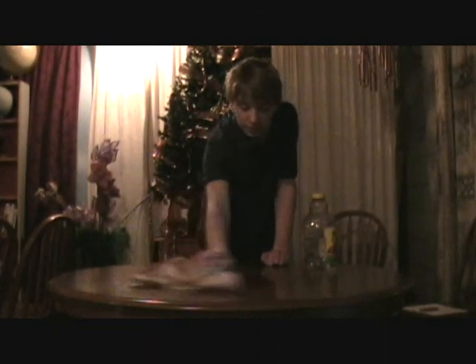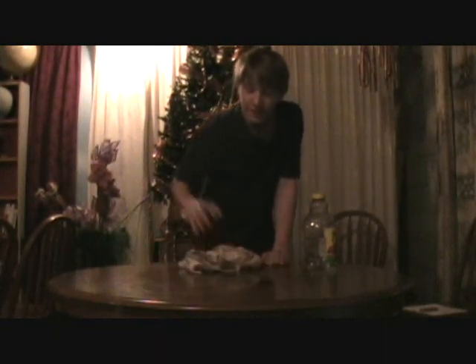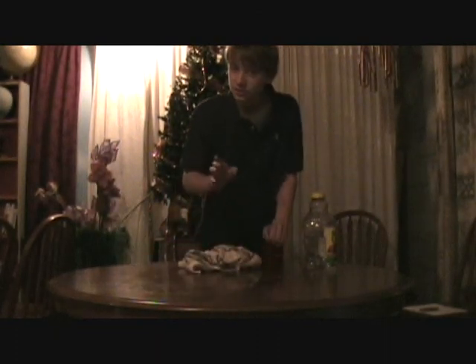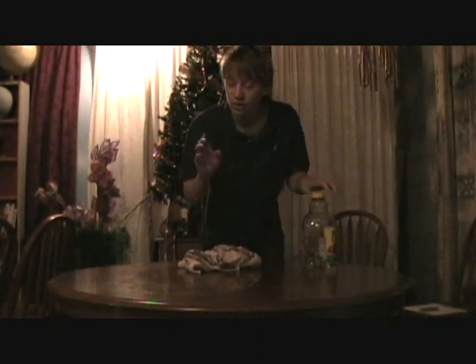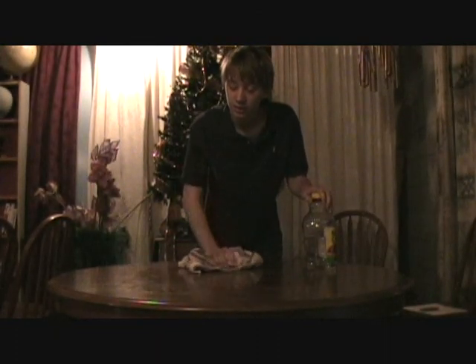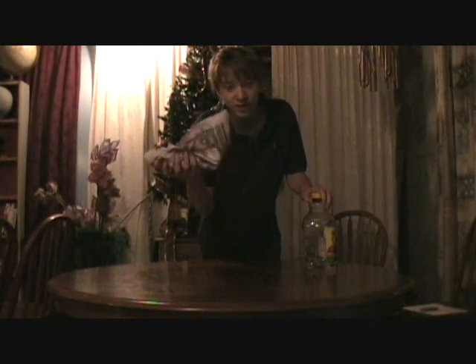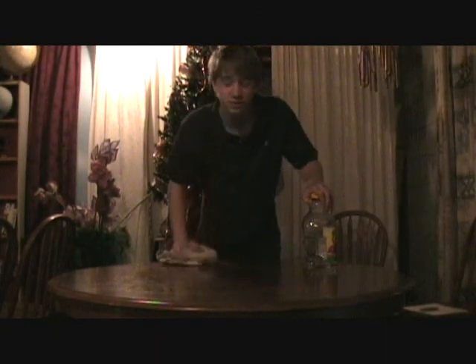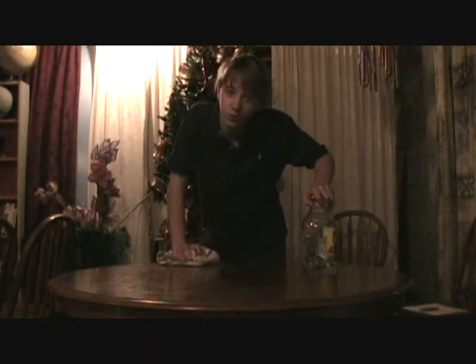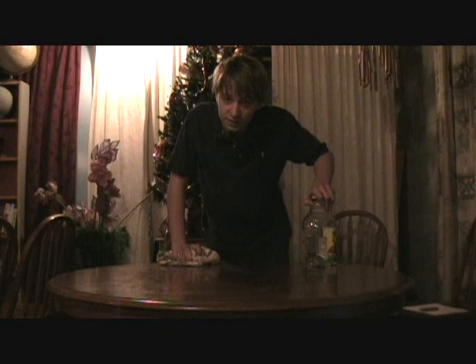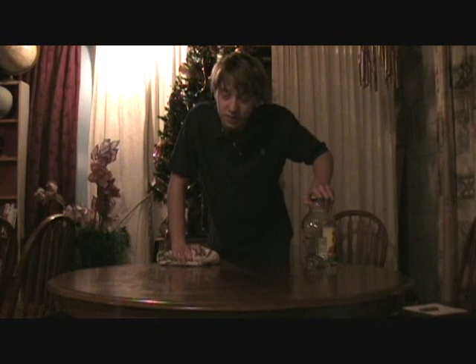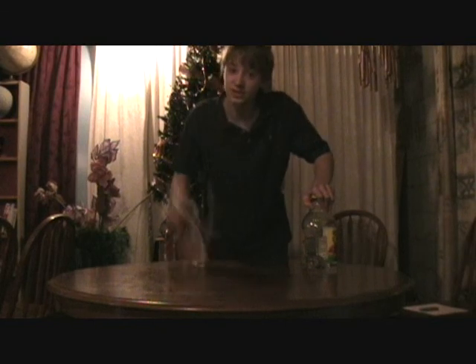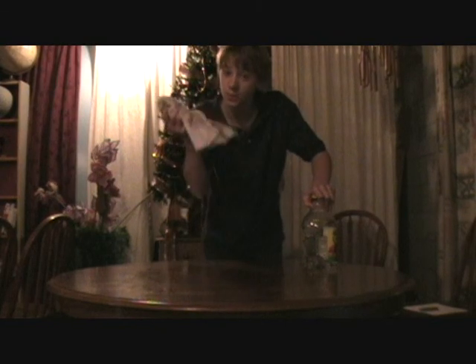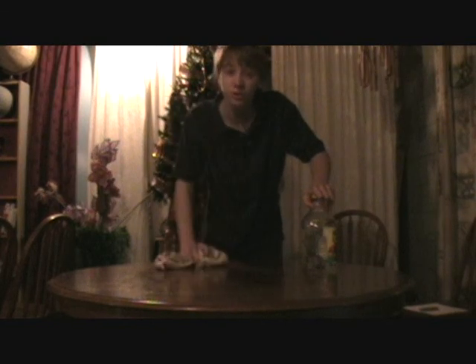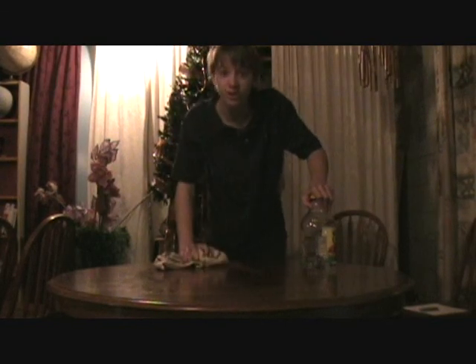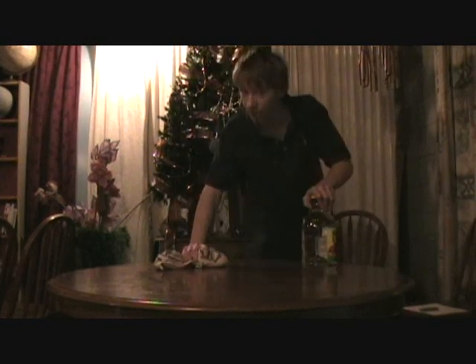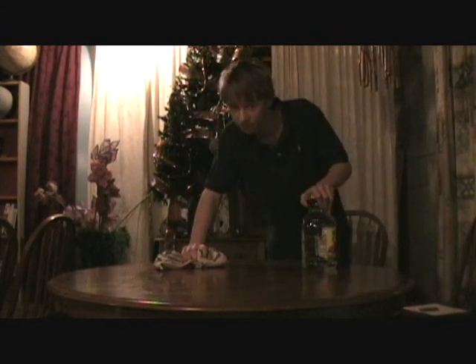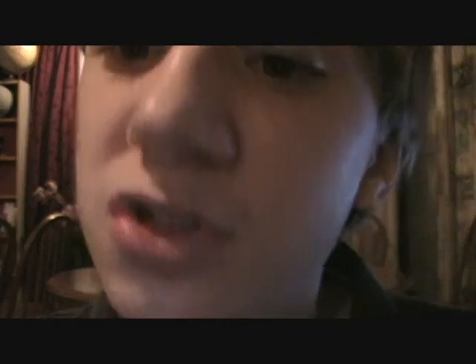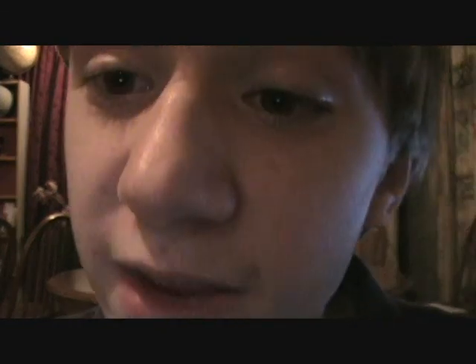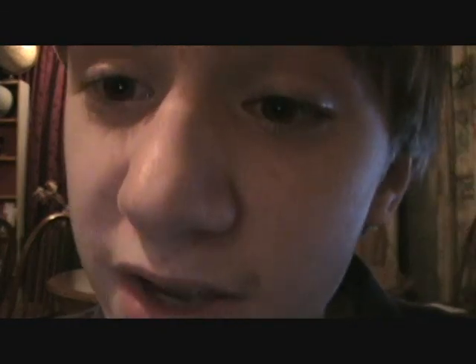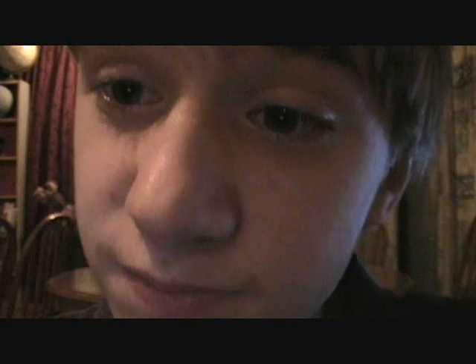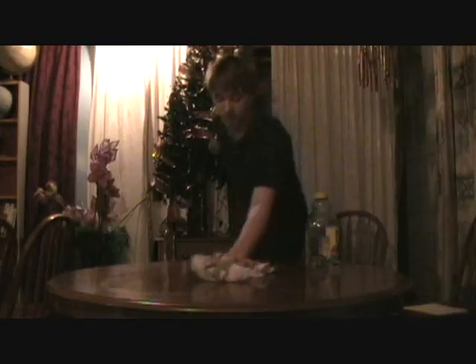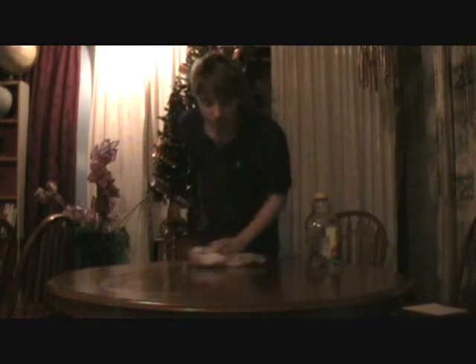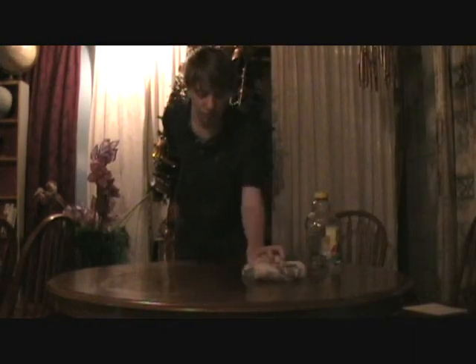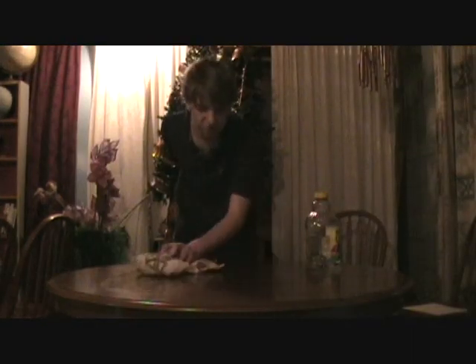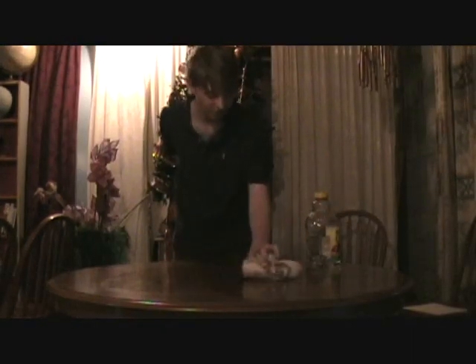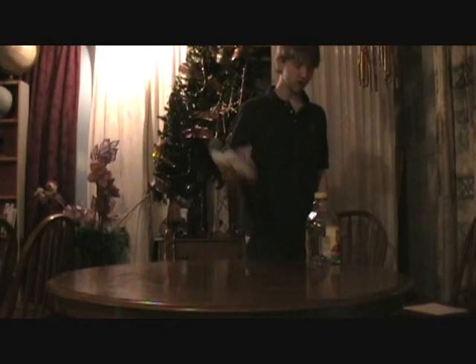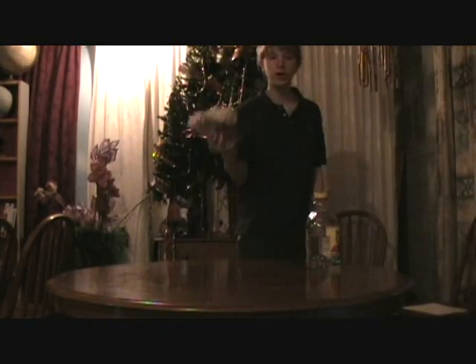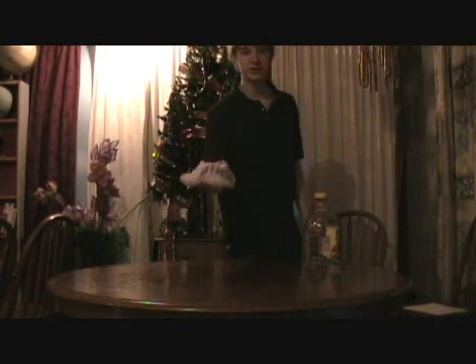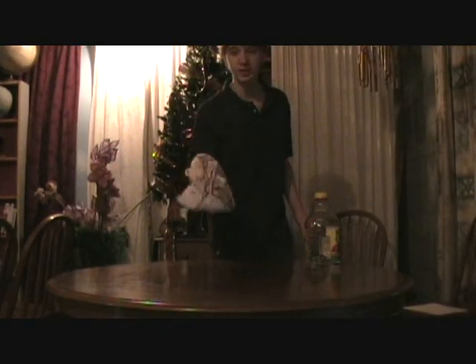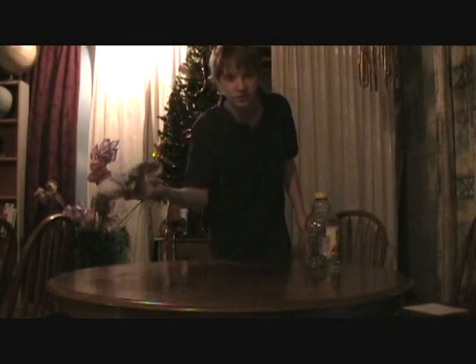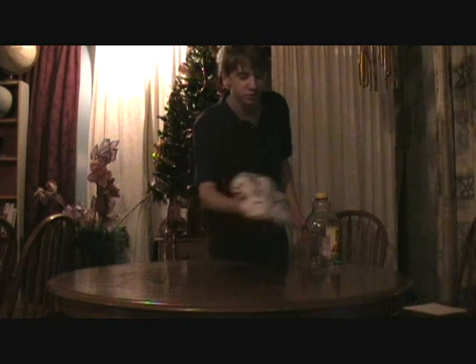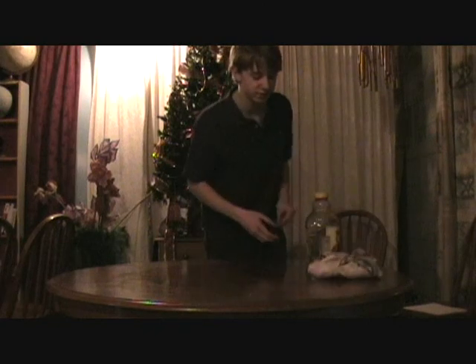Now, like I said, a regular towel doesn't work wet. But this ShamWow works wet or dry. Sort of like my wife. The ShamWow holds half its weight. The ShamWow was made in Germany. You know the Germans always make good stuff.